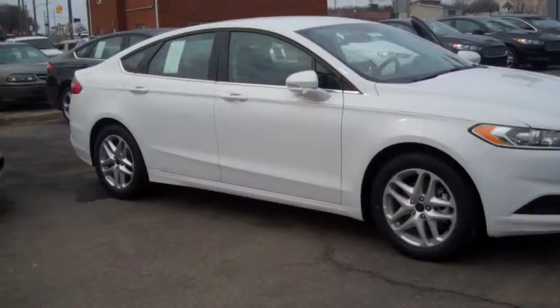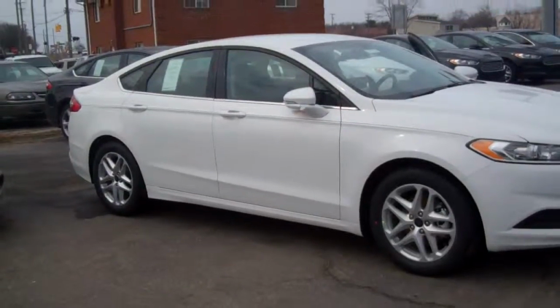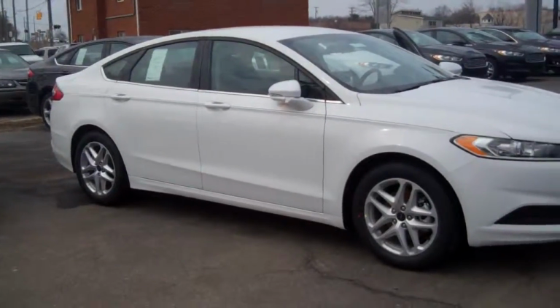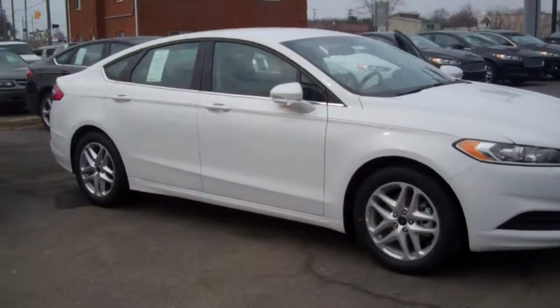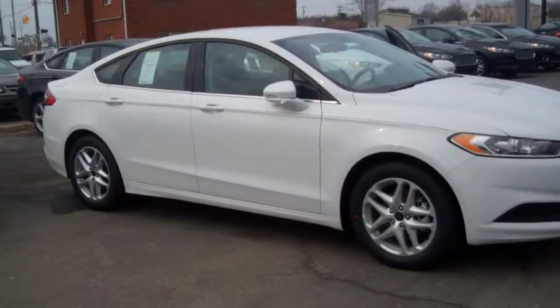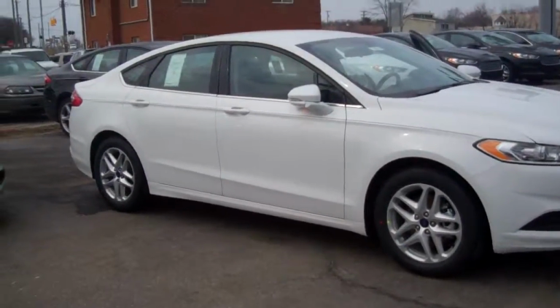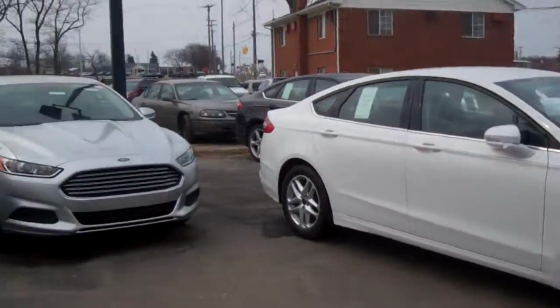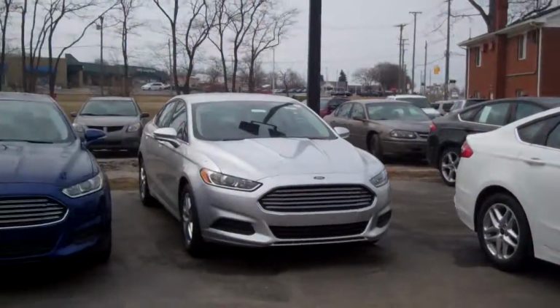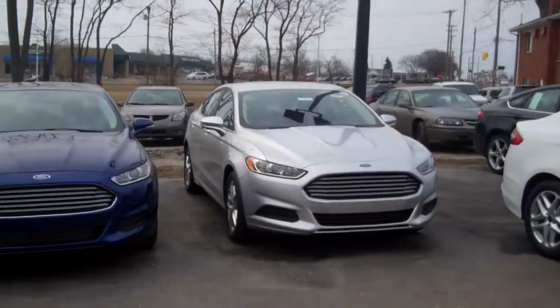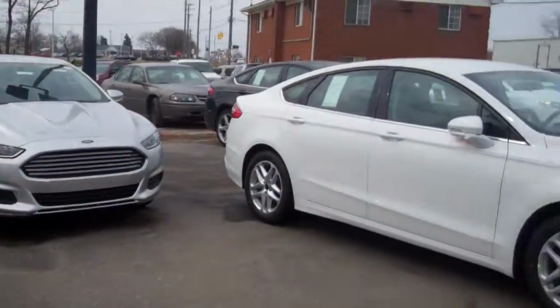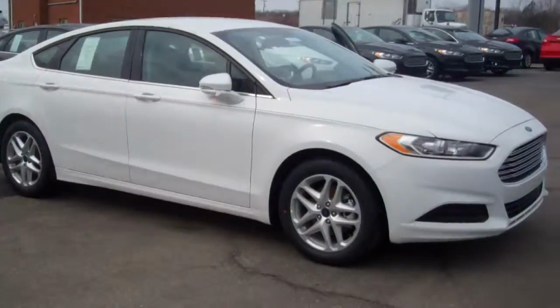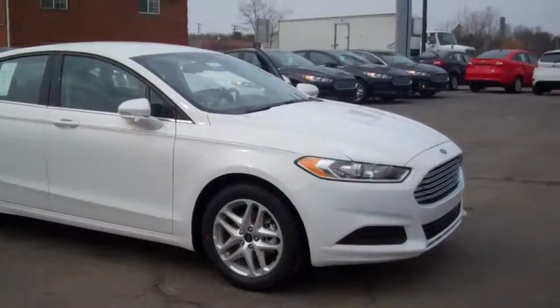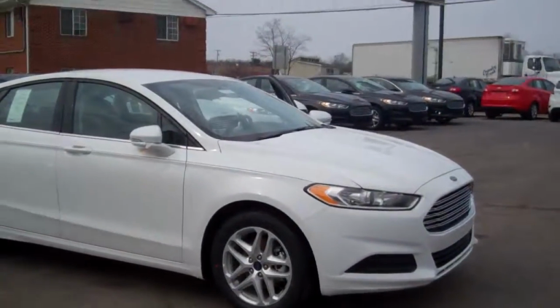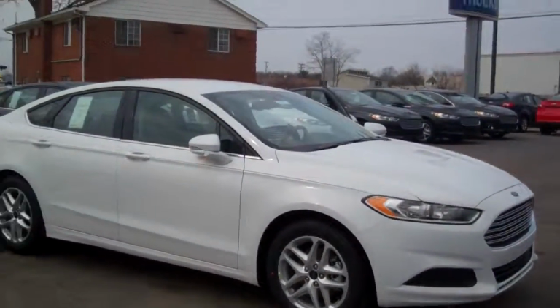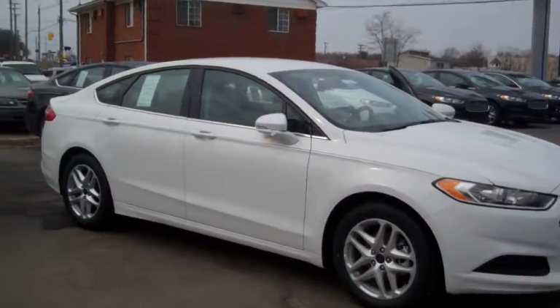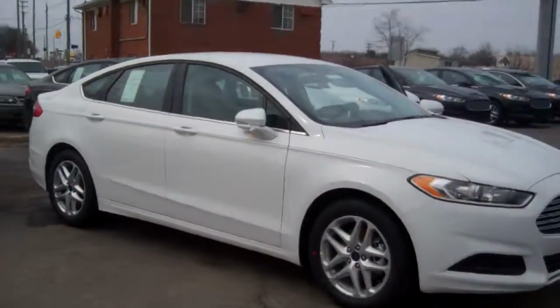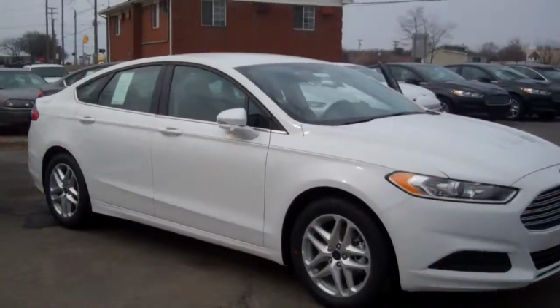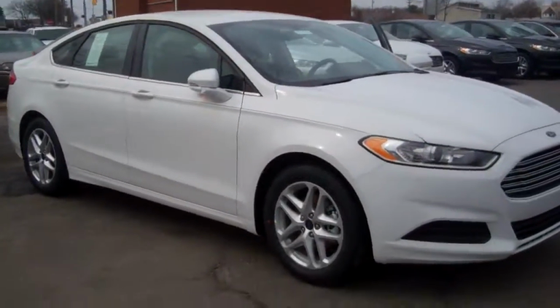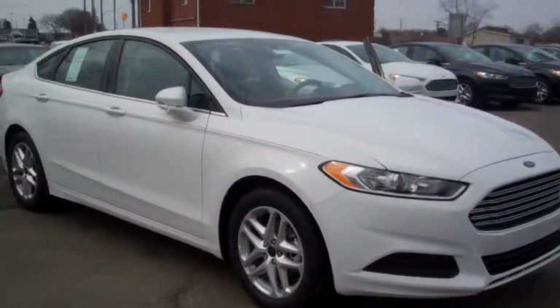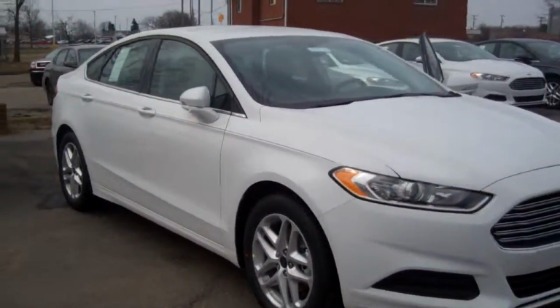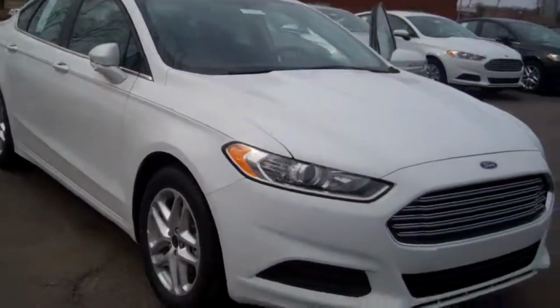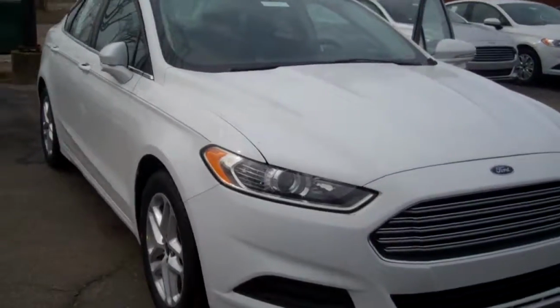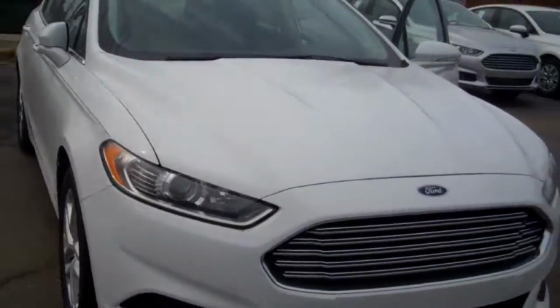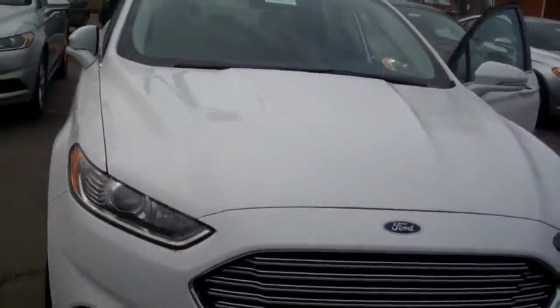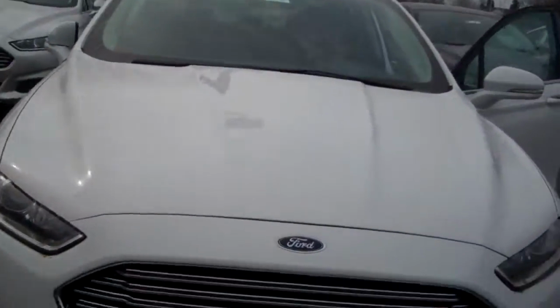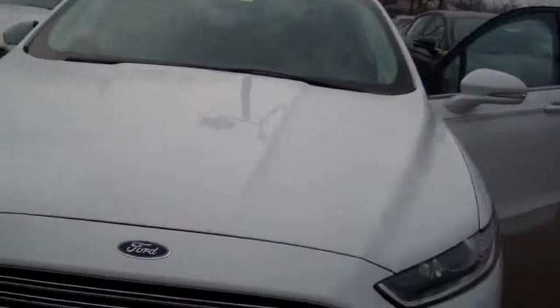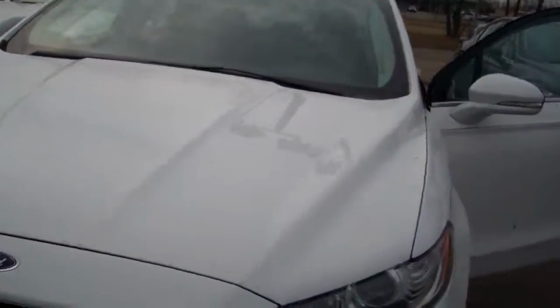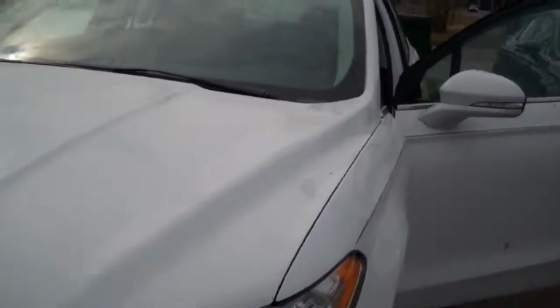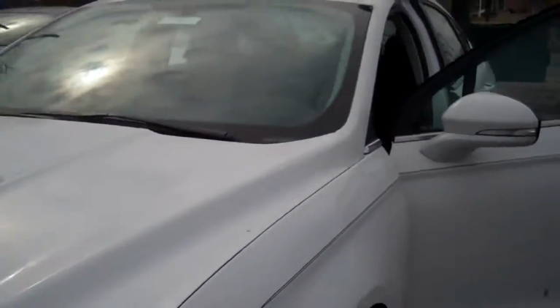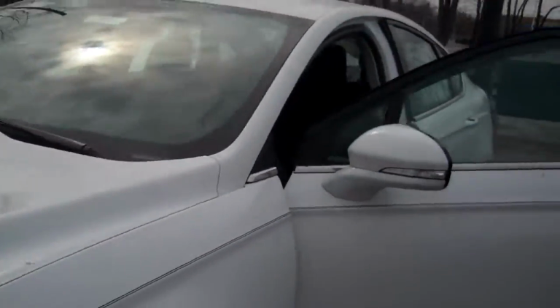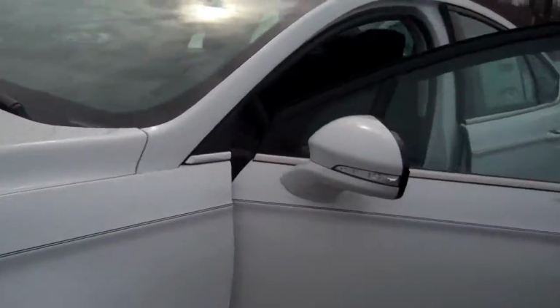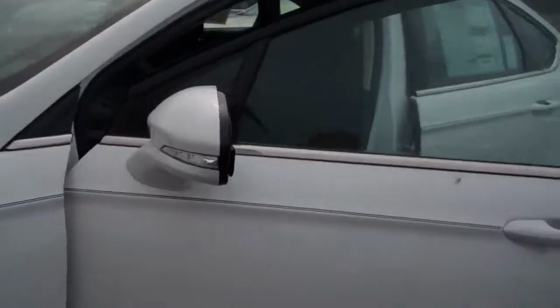Hi George, Donna Zaner here from Skelnick Ford. We have a big selection of Fusions and some great rebates and incentives. This one here is an SE in white. It has the EcoBoost engine, some phenomenal gas mileage.